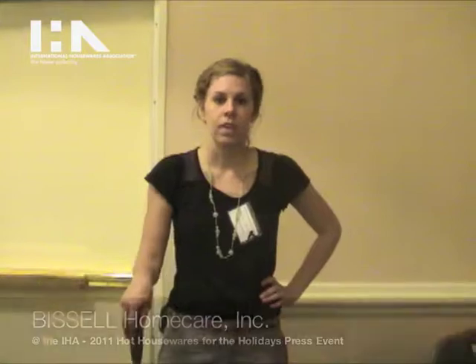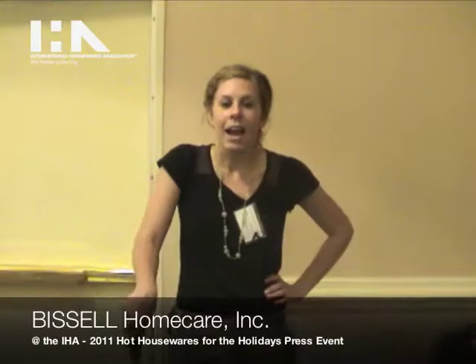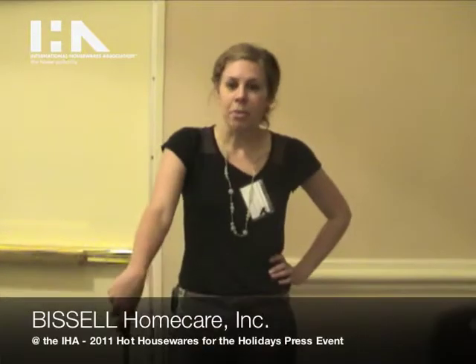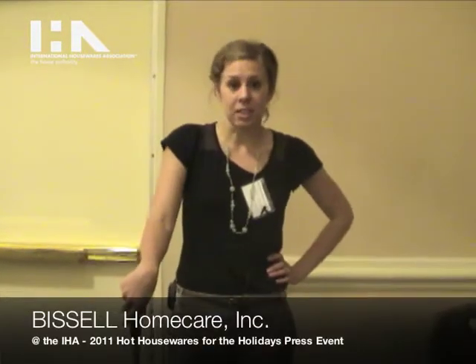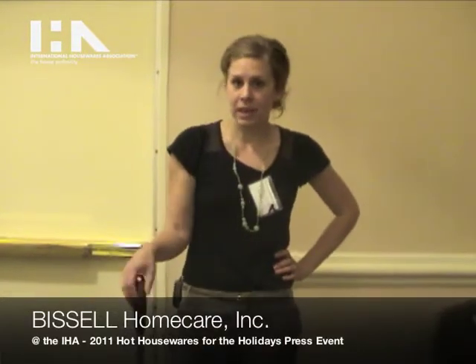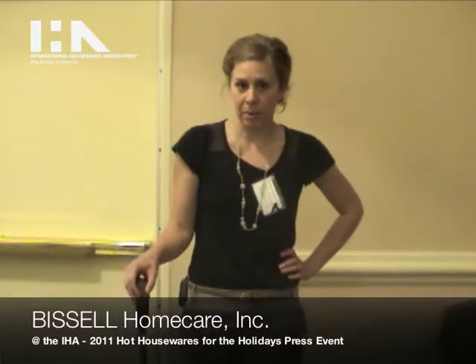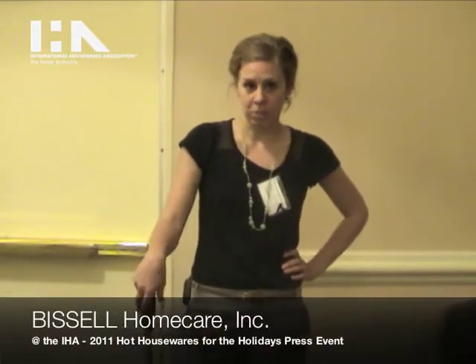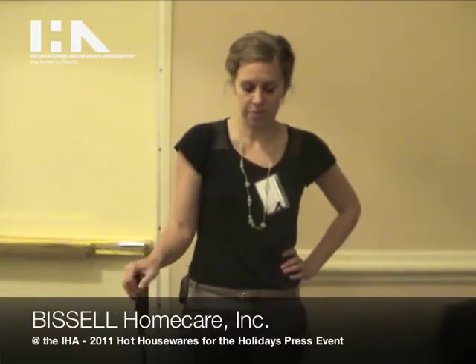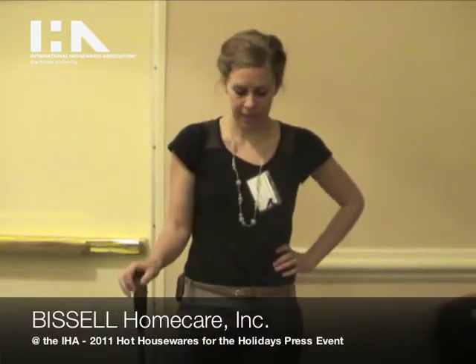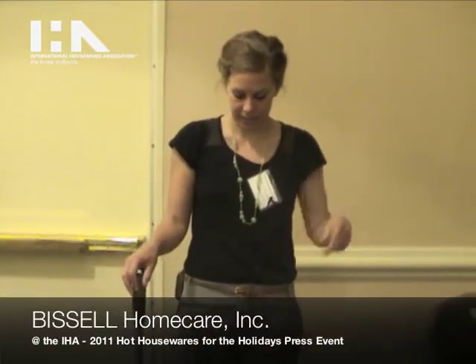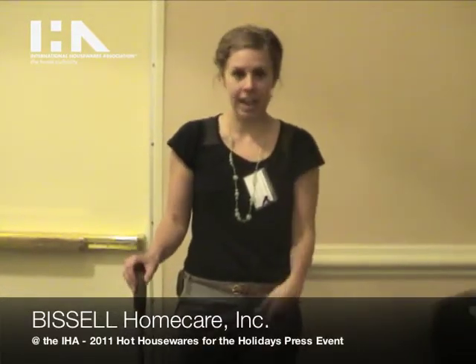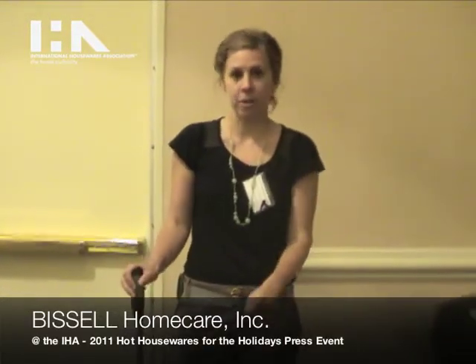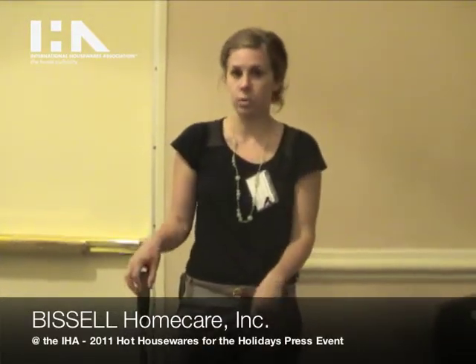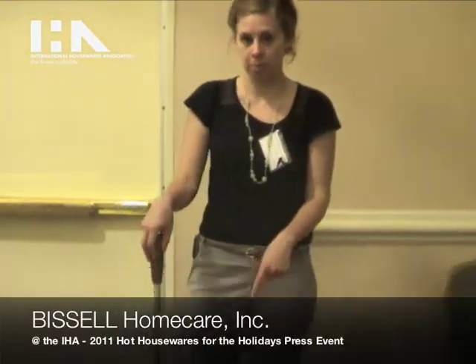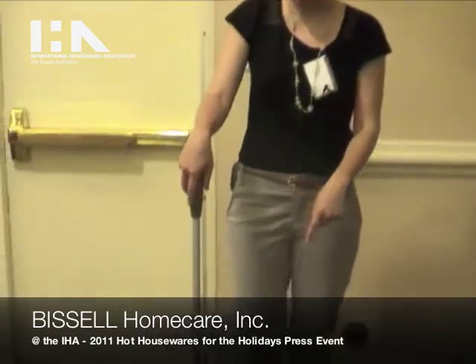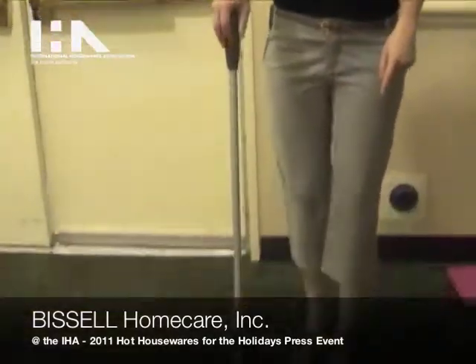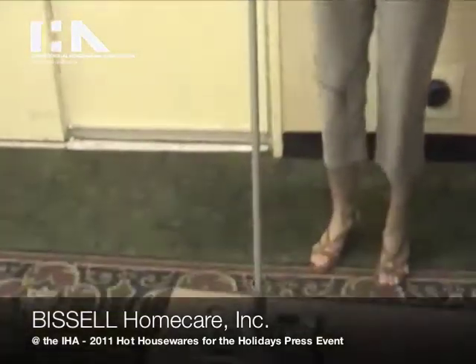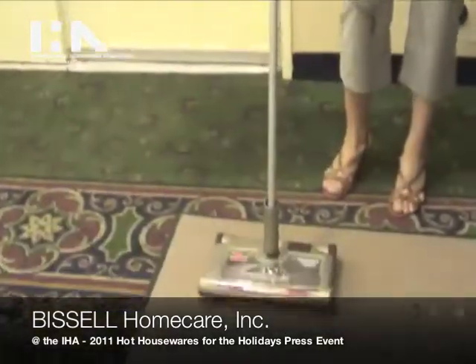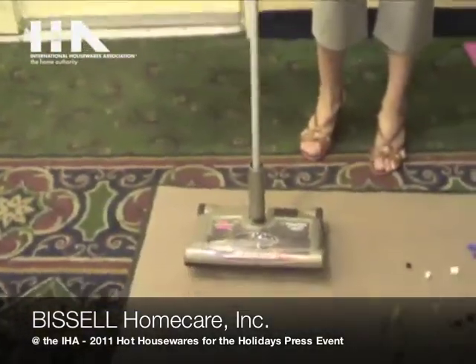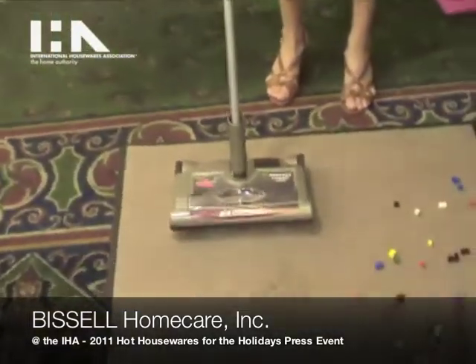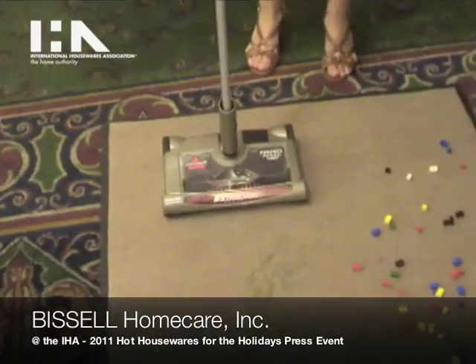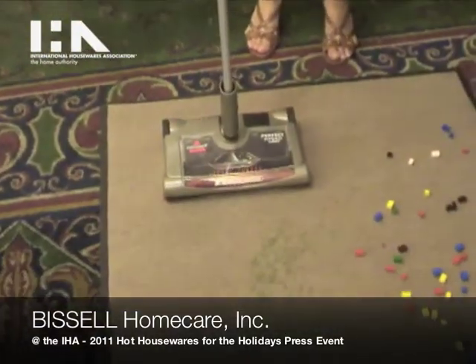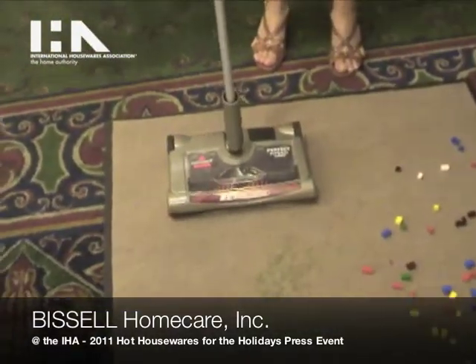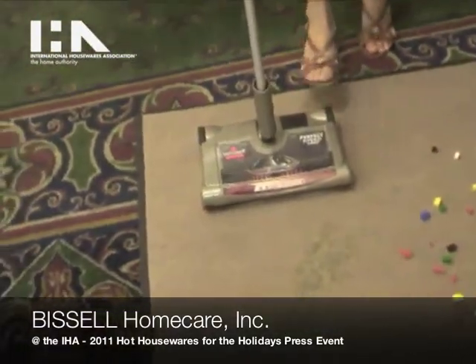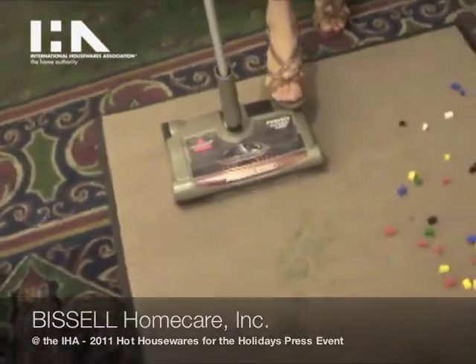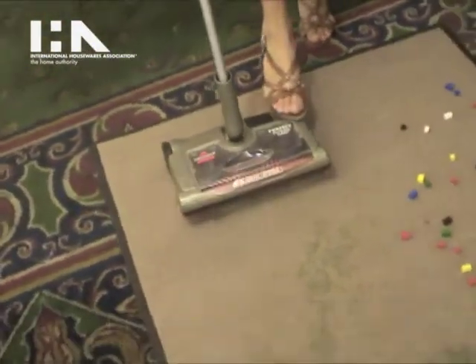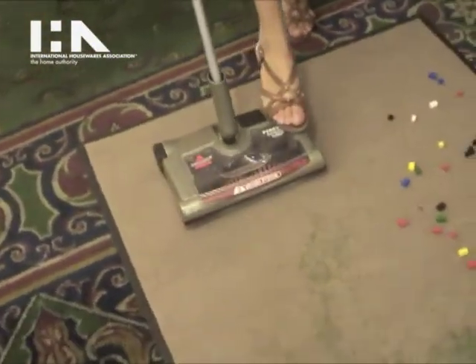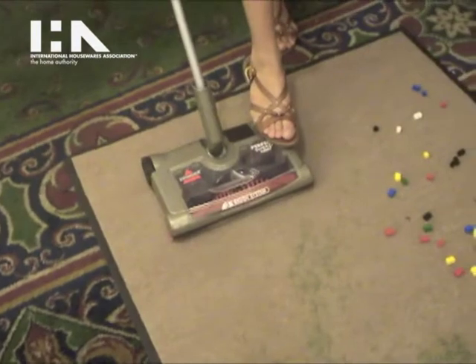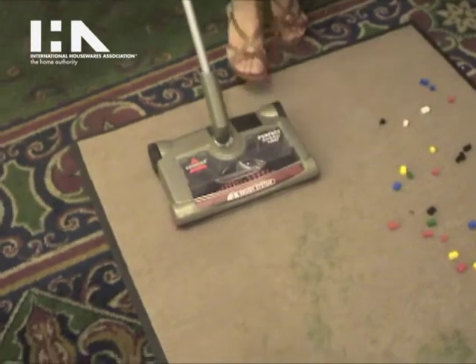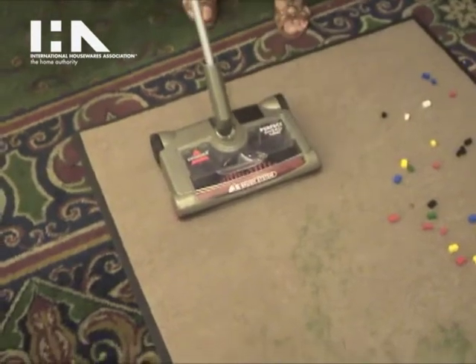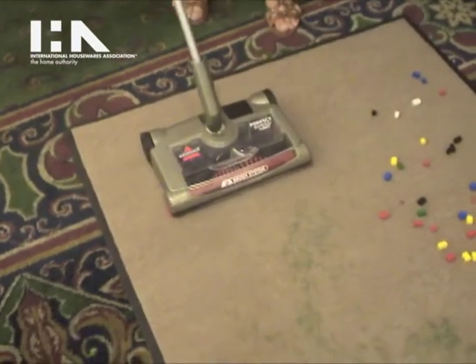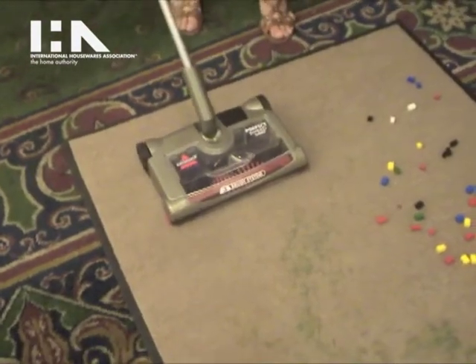I'm here with Bissell. My name is Maribeth Kamstra, and today we have the Perfect Sweep Turbo Sweeper. This is a rechargeable cordless sweeper that is great for the in-between clean.